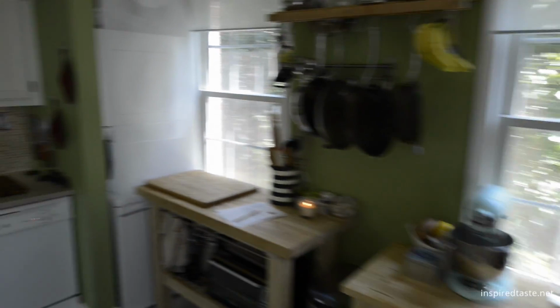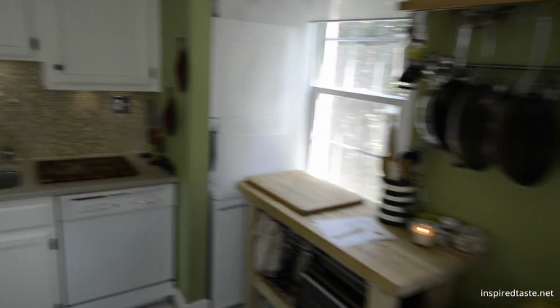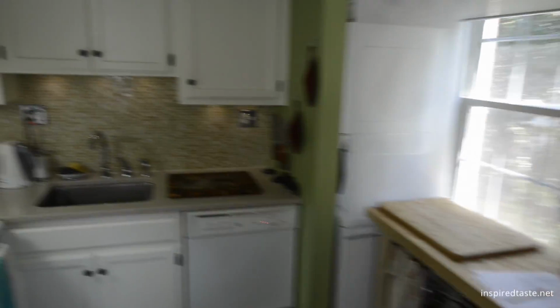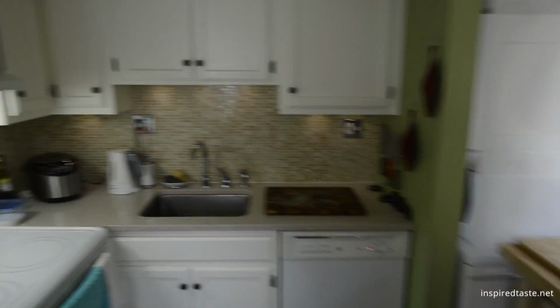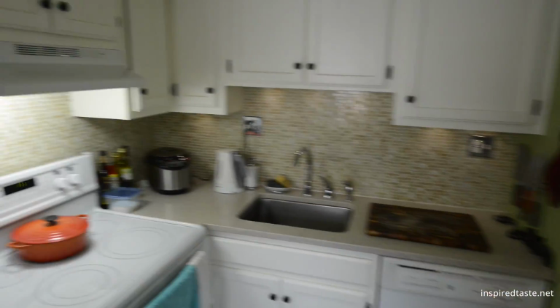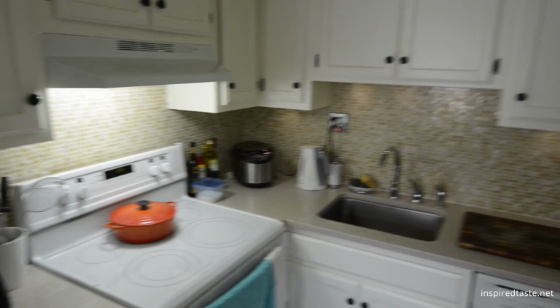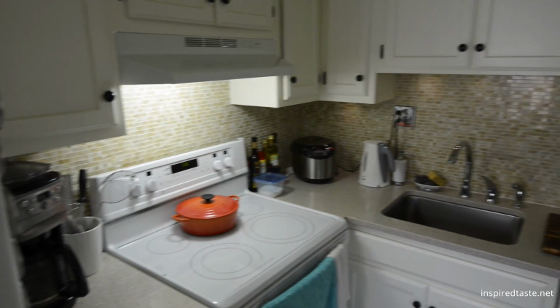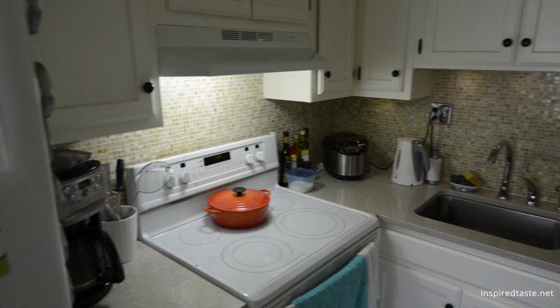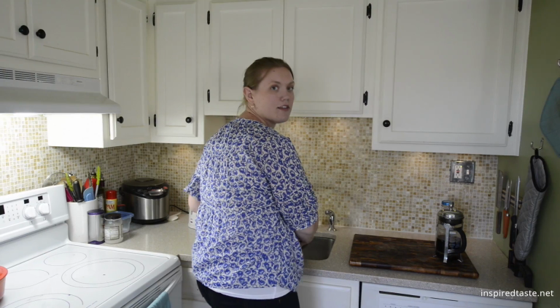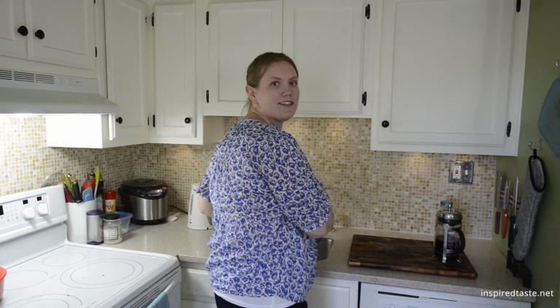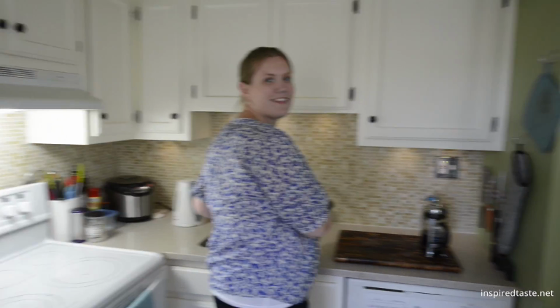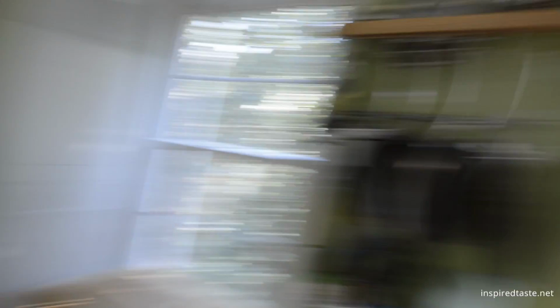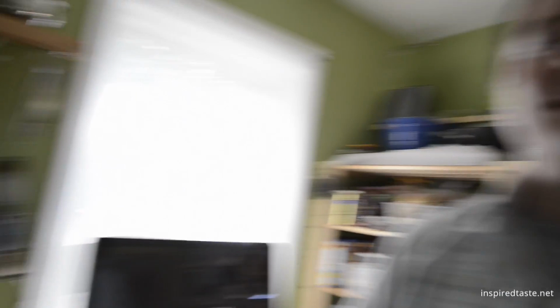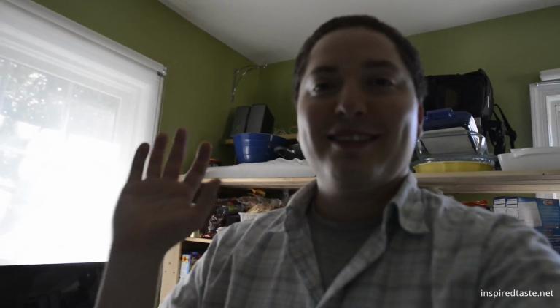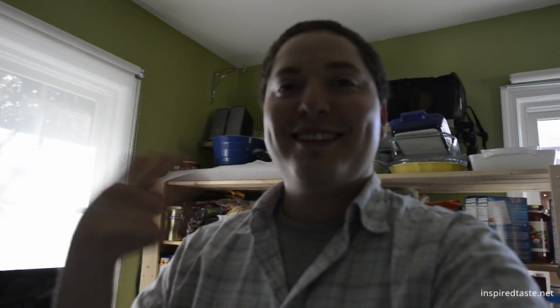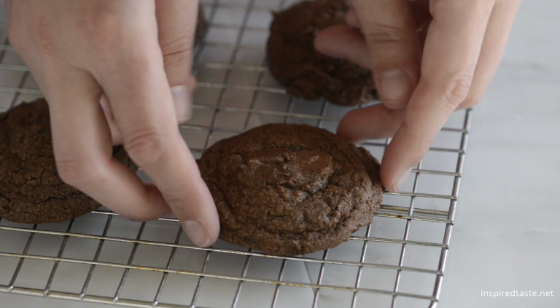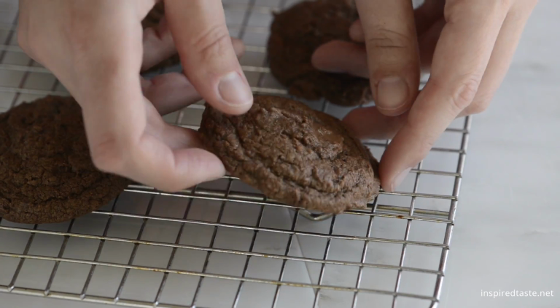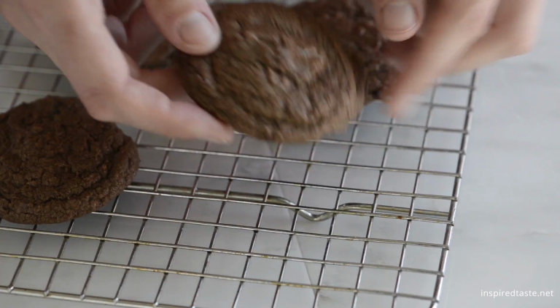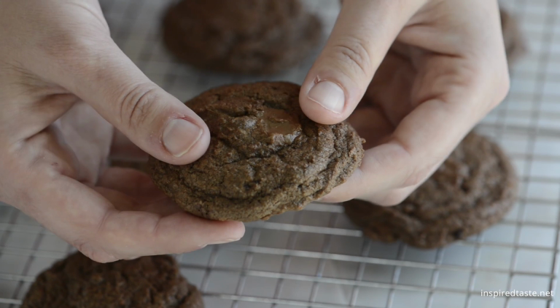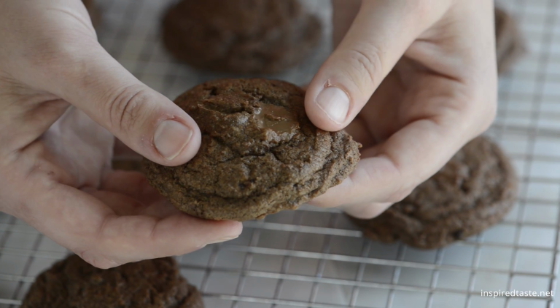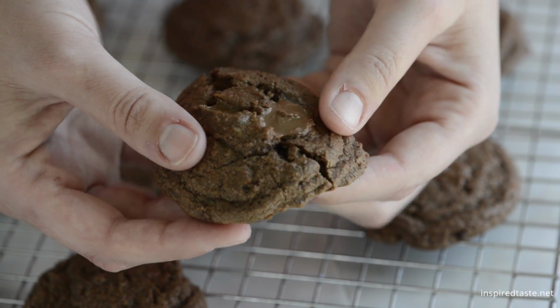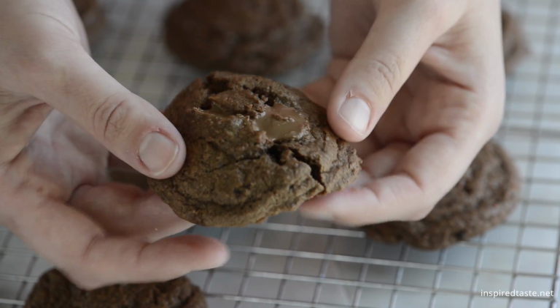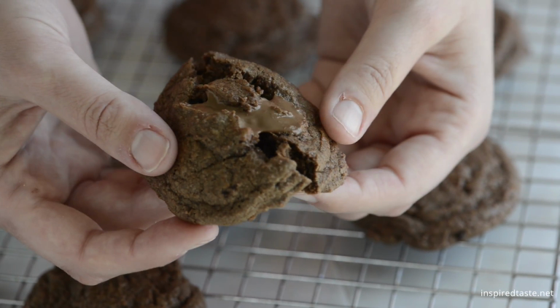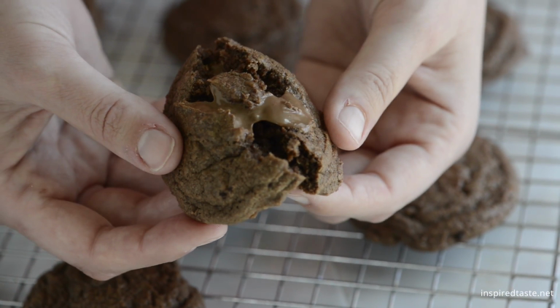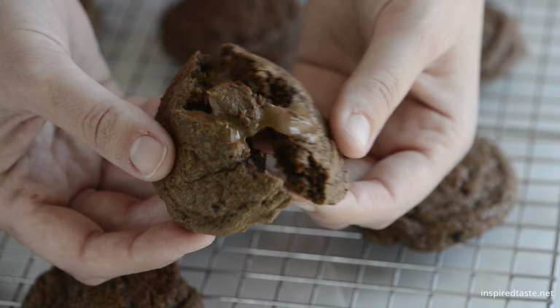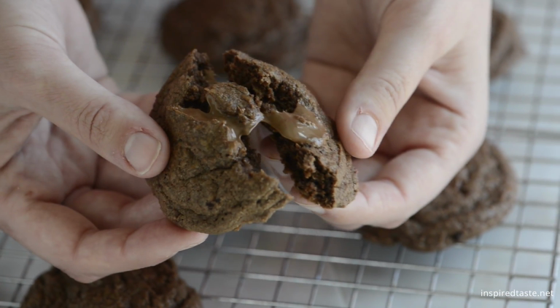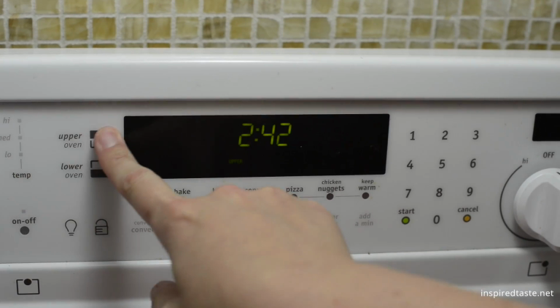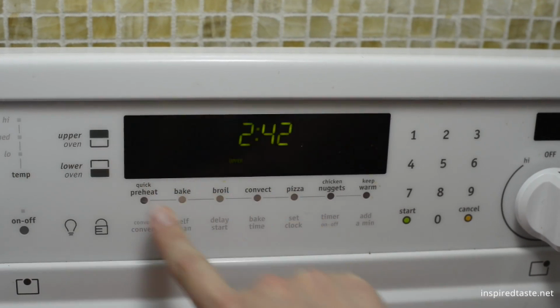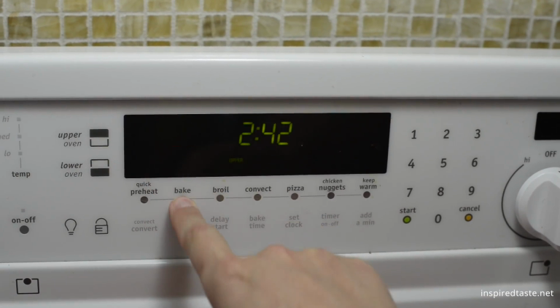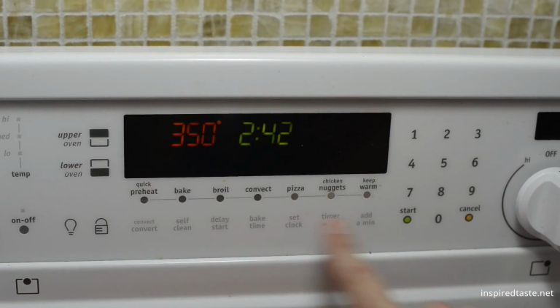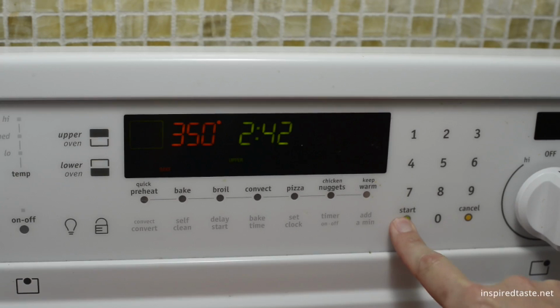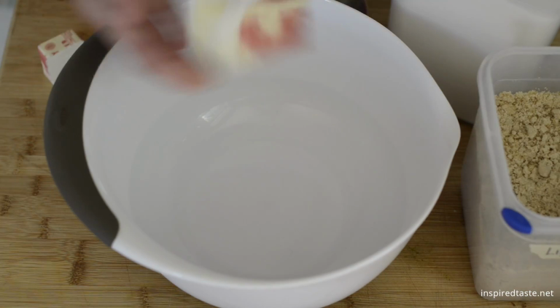We're Adam and Joanne from inspiredtaste.net and welcome to our kitchen. We're making our chewy chocolate cookies. You'll need a 350 degree oven.